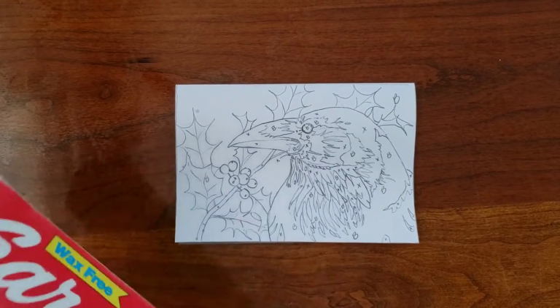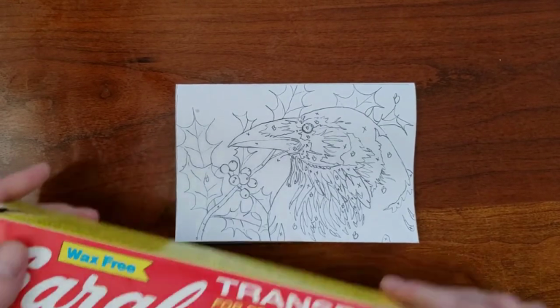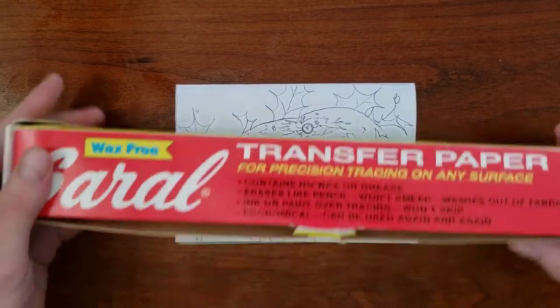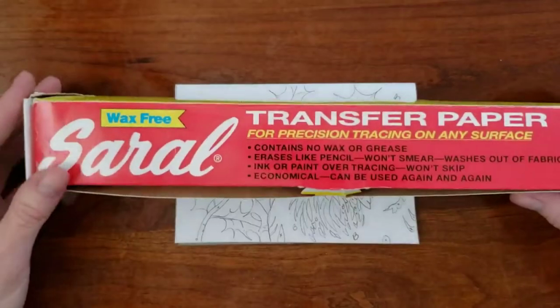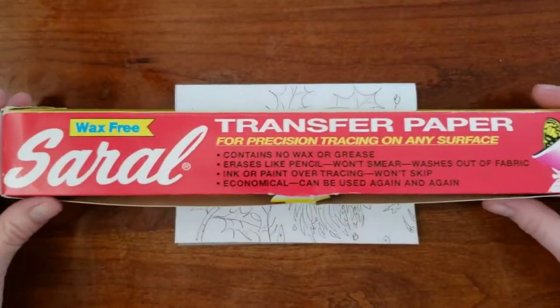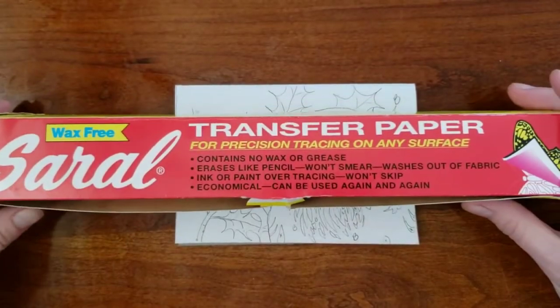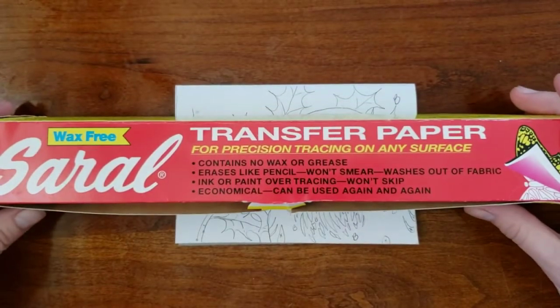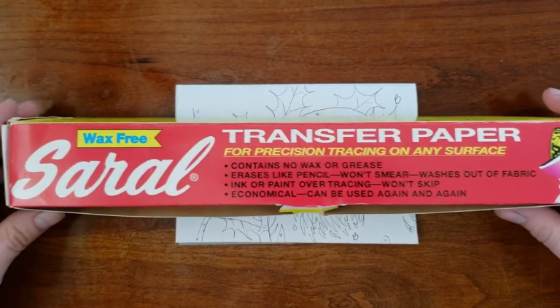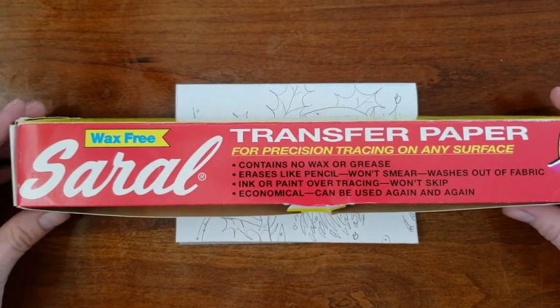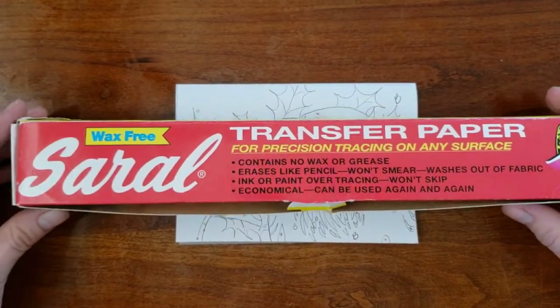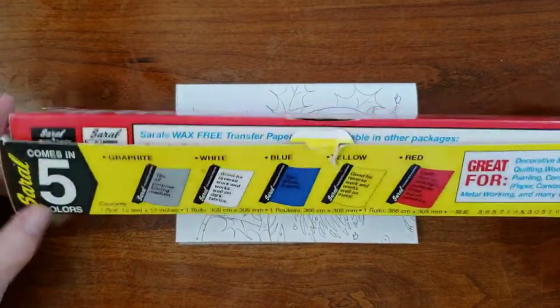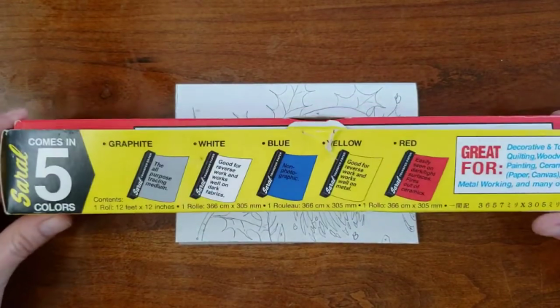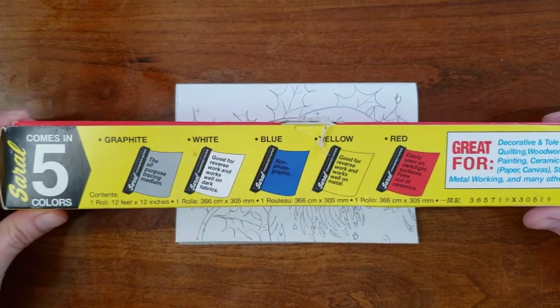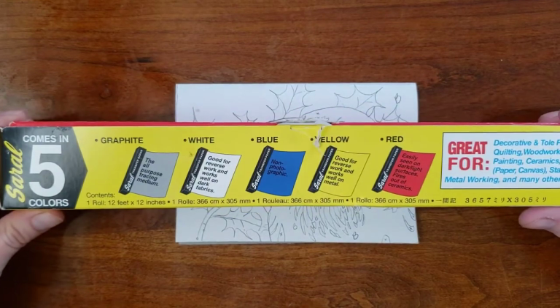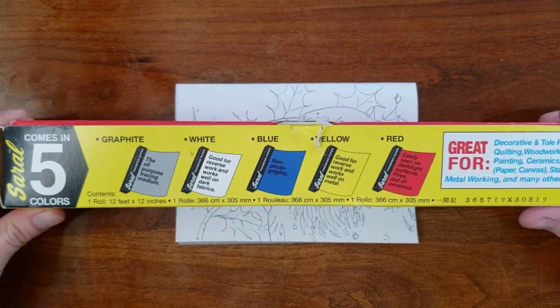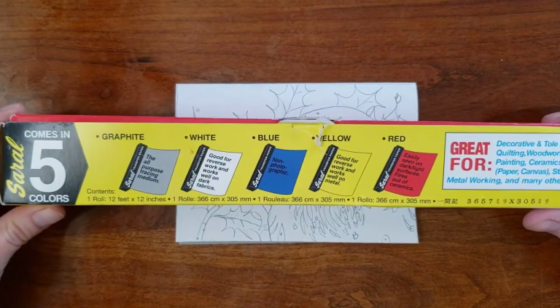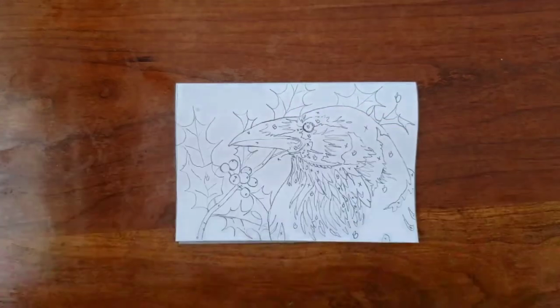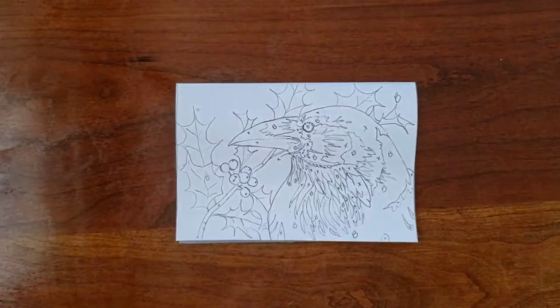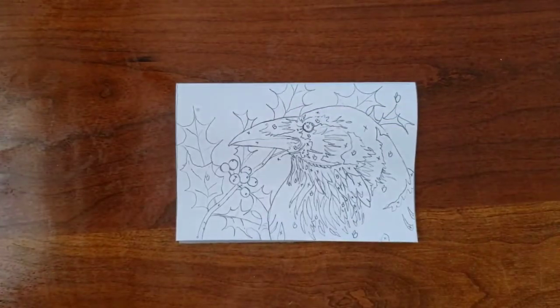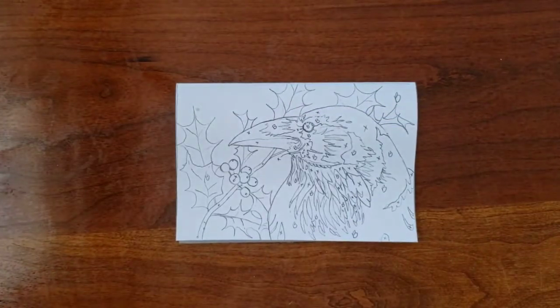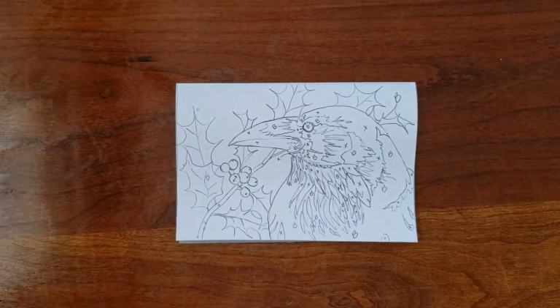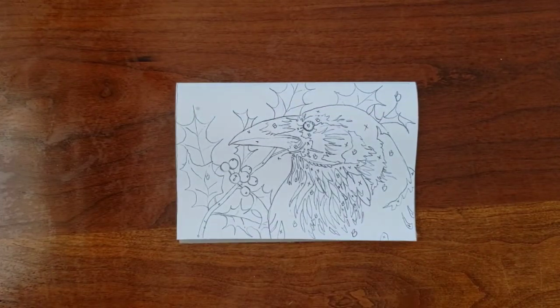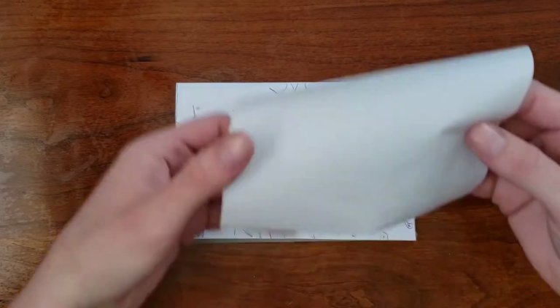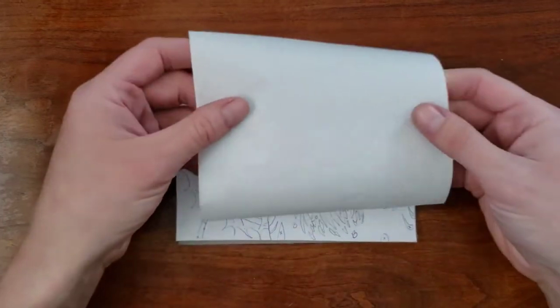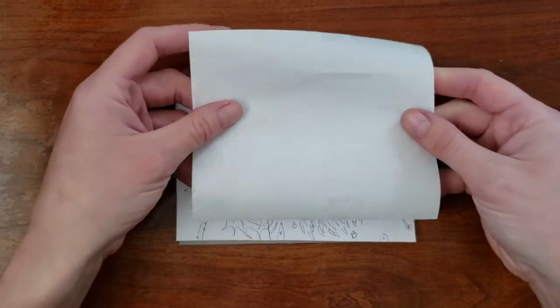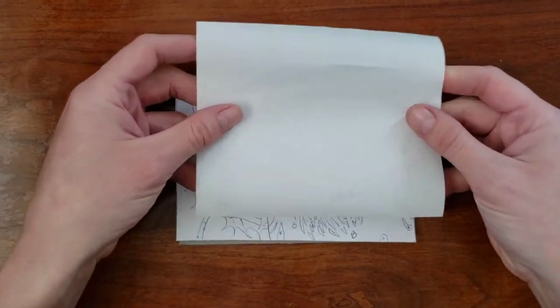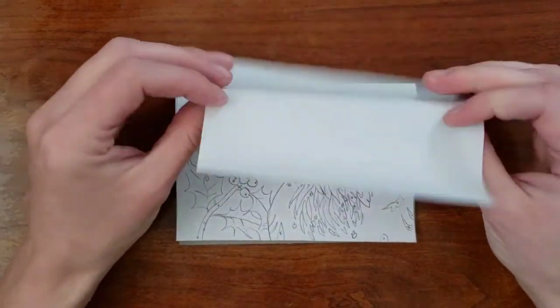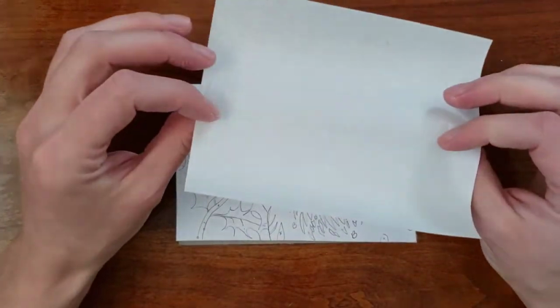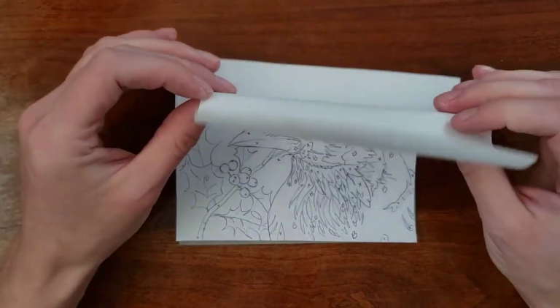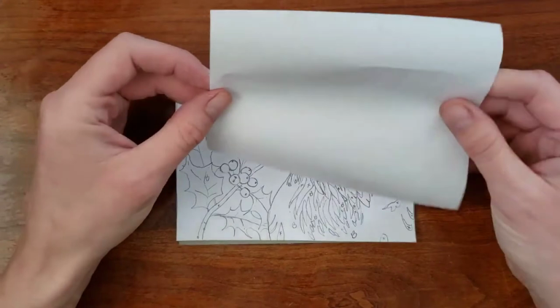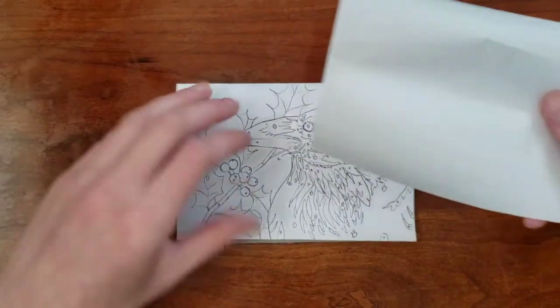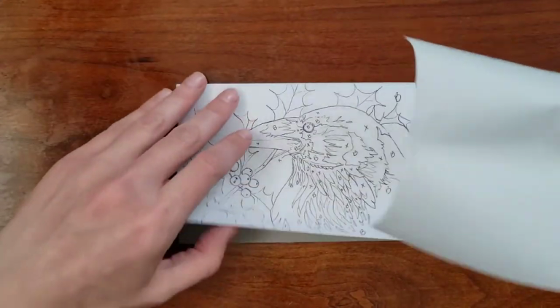This is the brand of transfer paper that I use. It comes in different colors but I find white to be the easiest to see on grey linoleum. You could also use graphite paper for this.